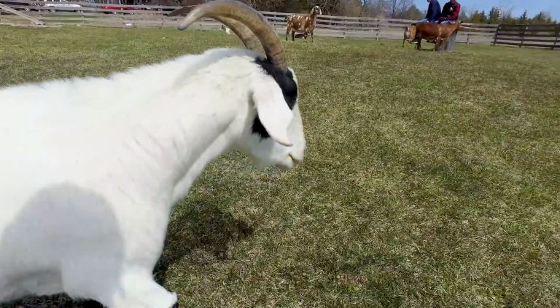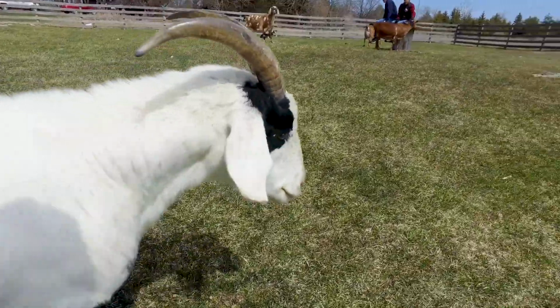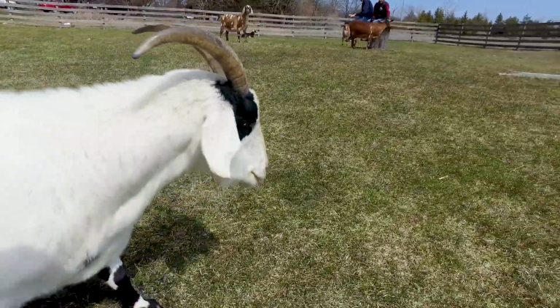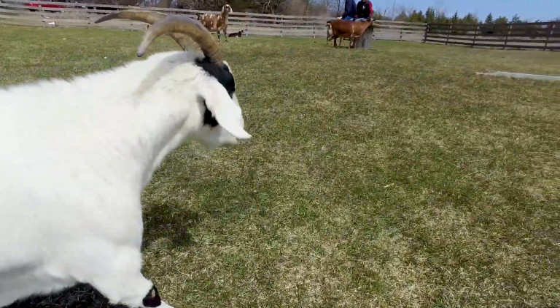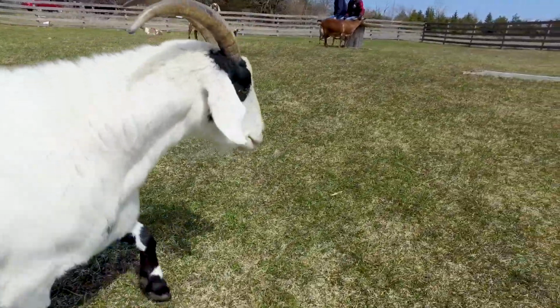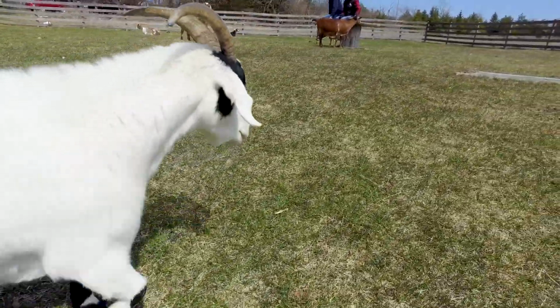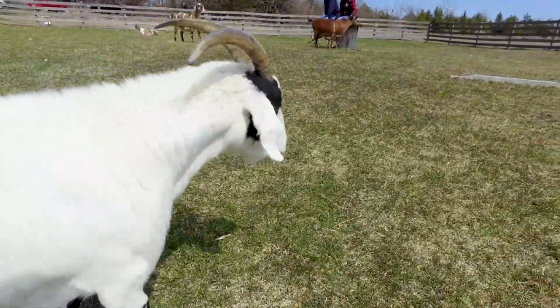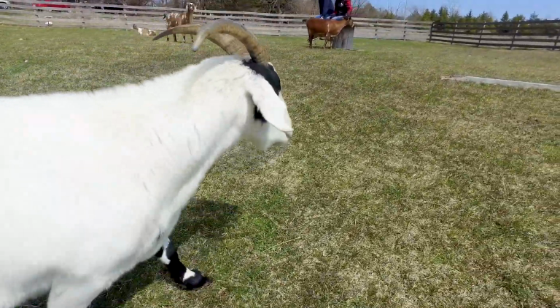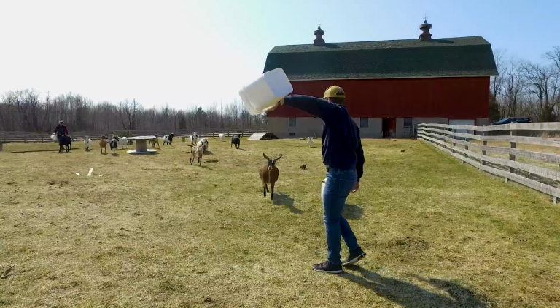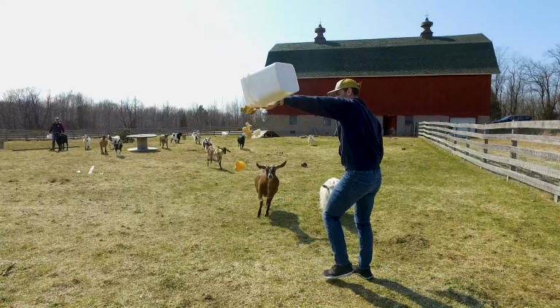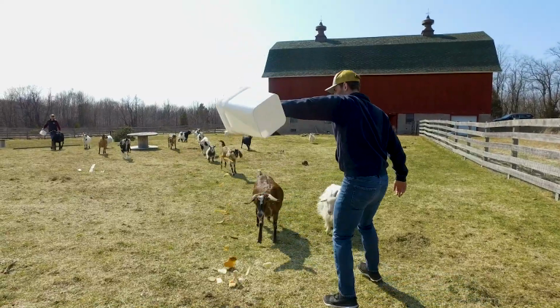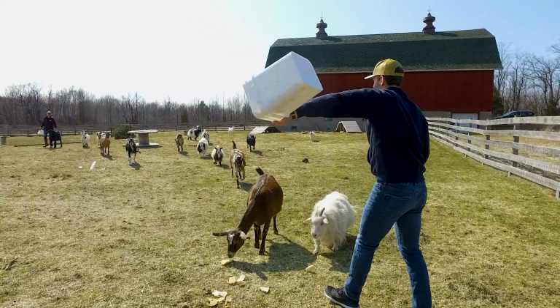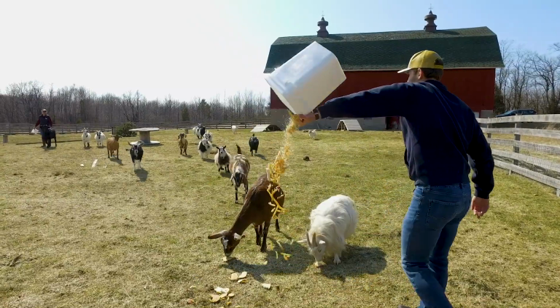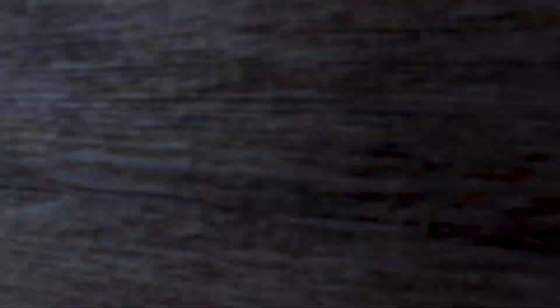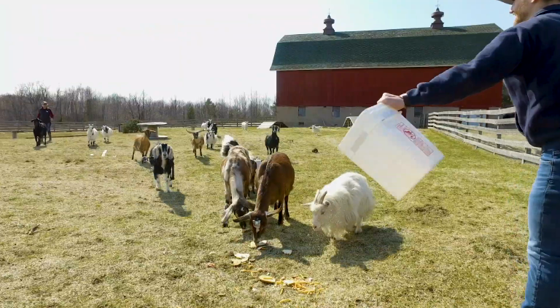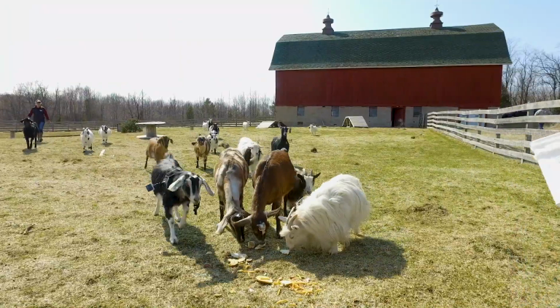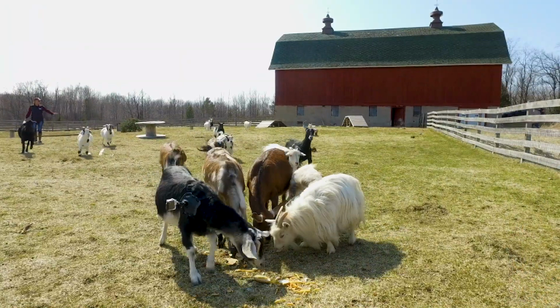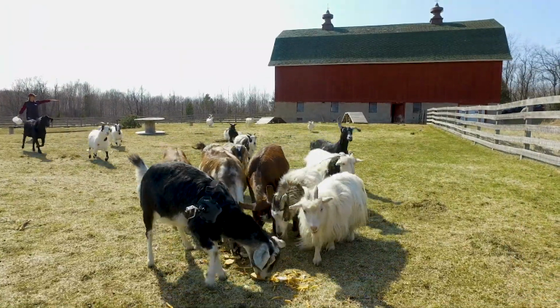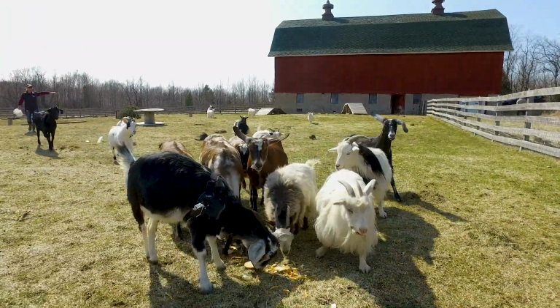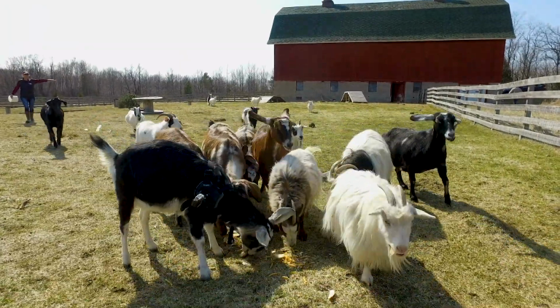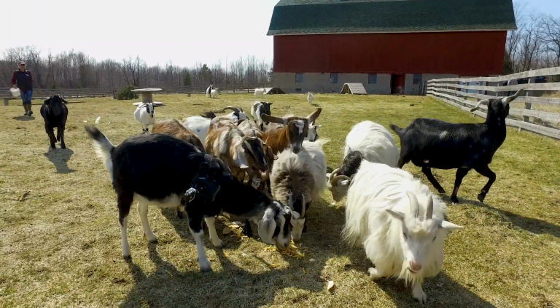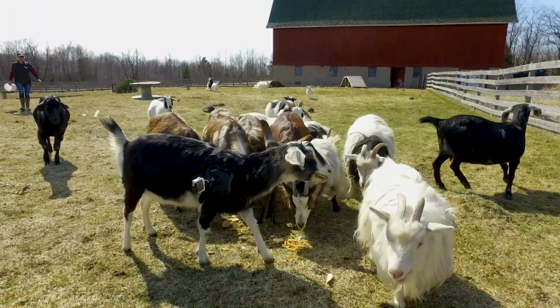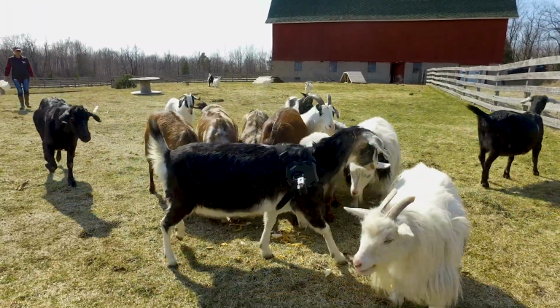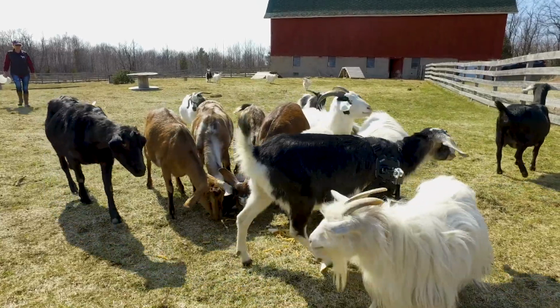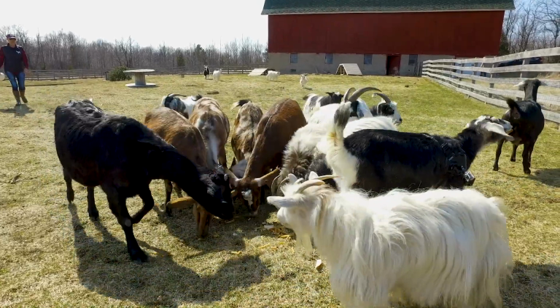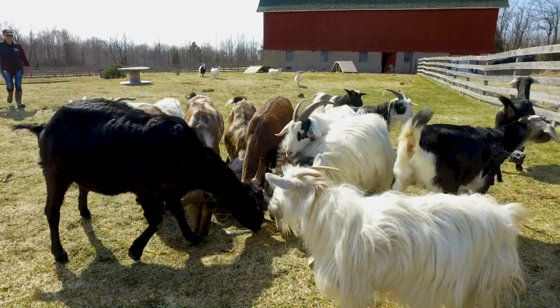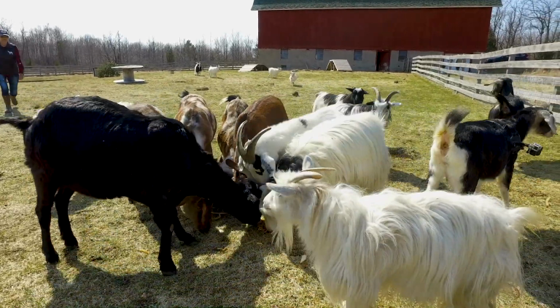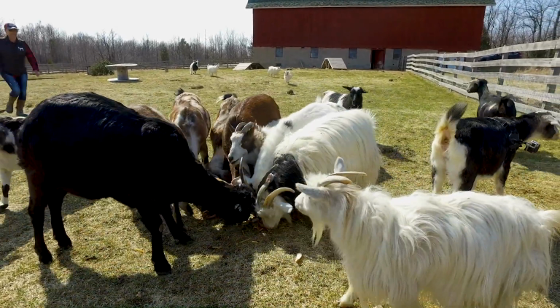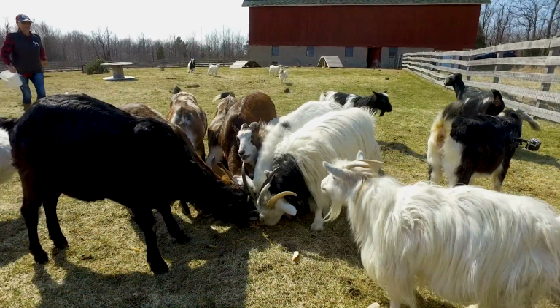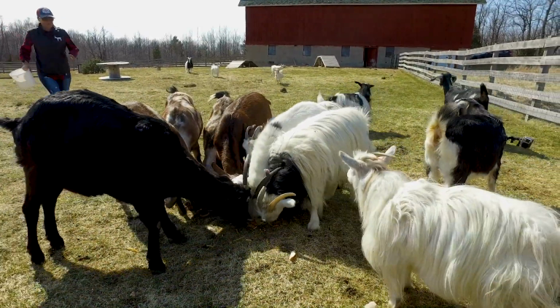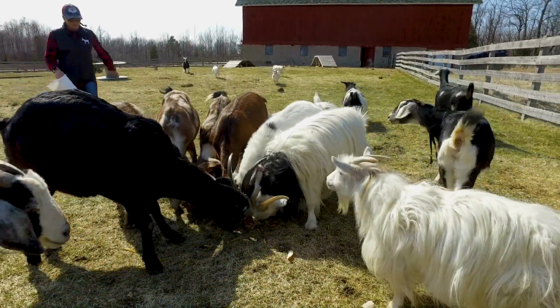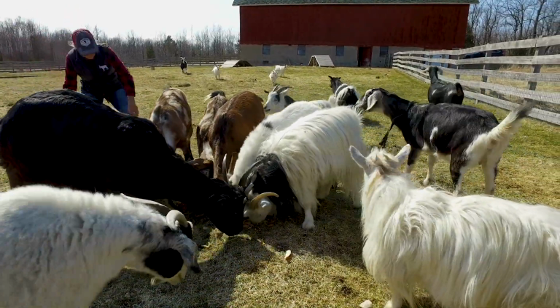You need the space though — I wouldn't suggest everyone go out and get a bunch of goats. These guys are very well fed, if you can see them. Most normal goats are very skinny, but our goats are not skinny. They're very healthy and fed well.